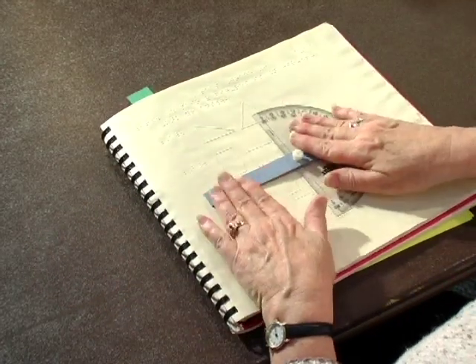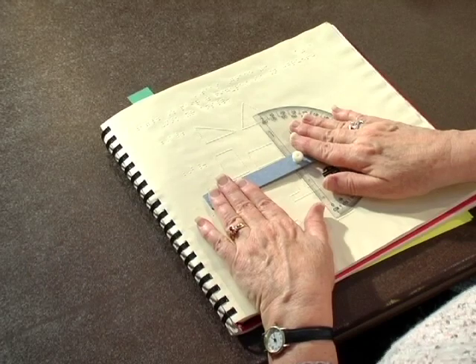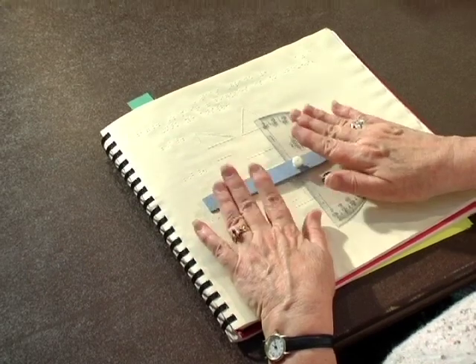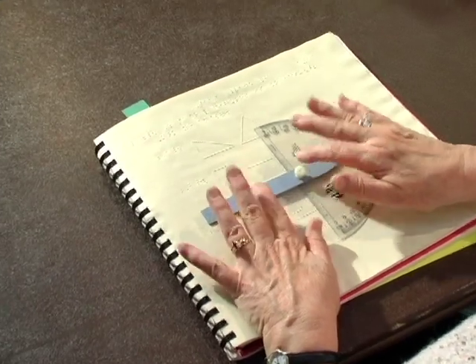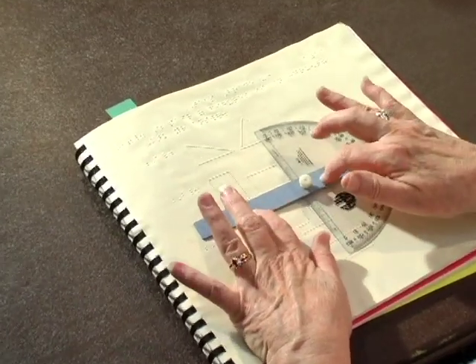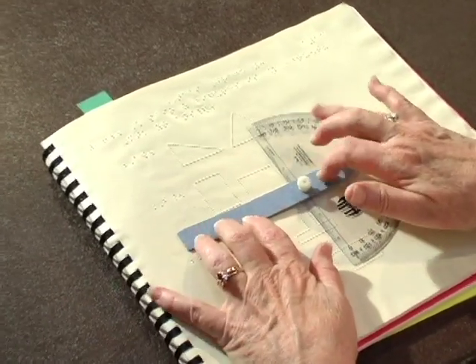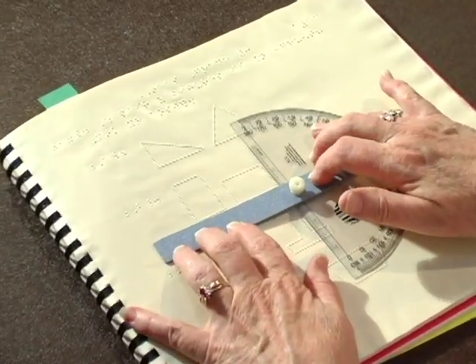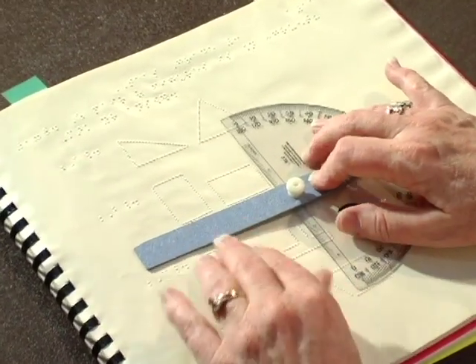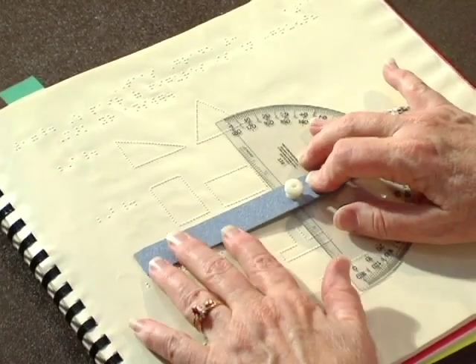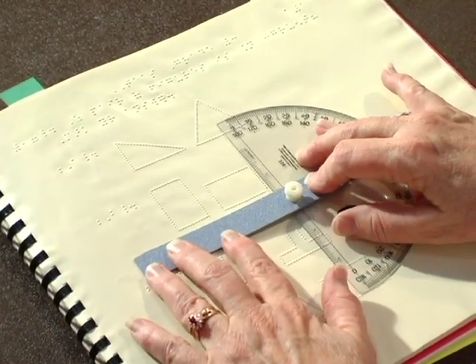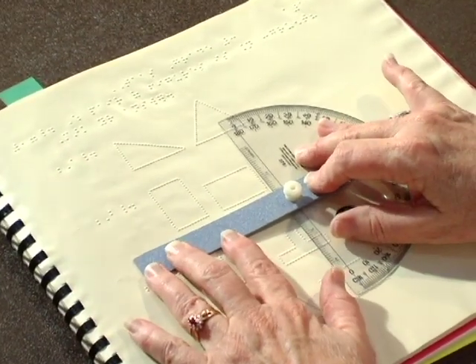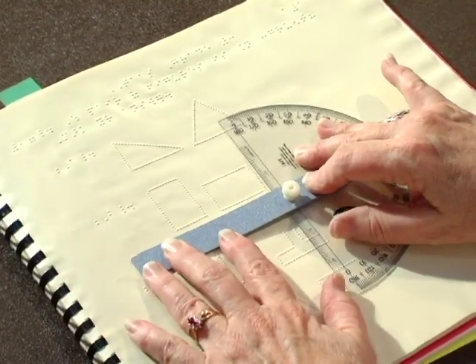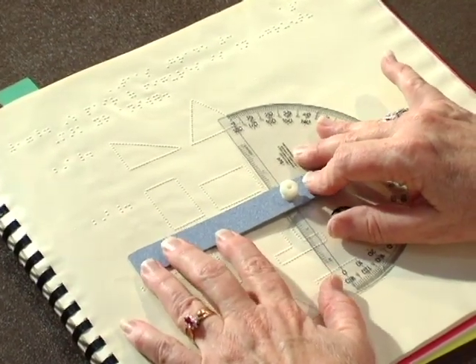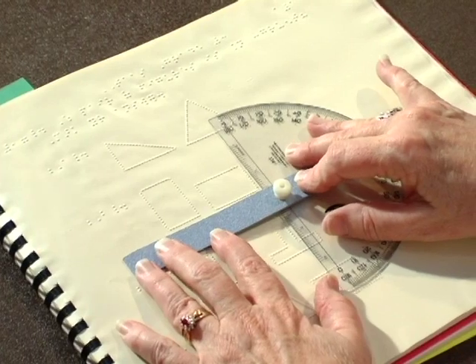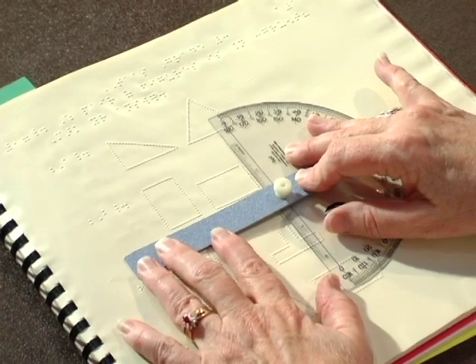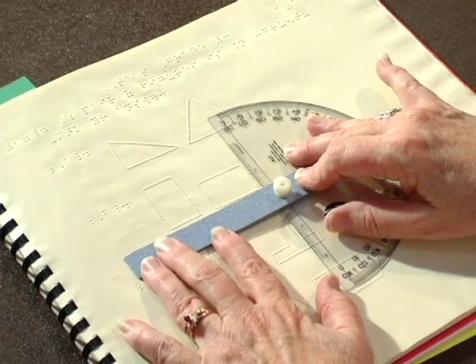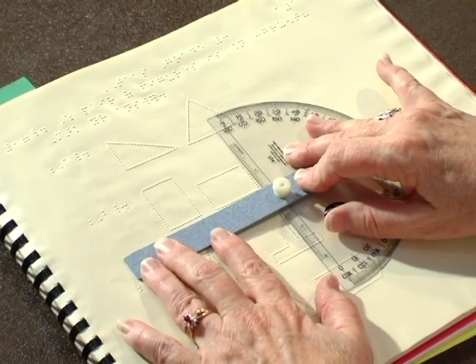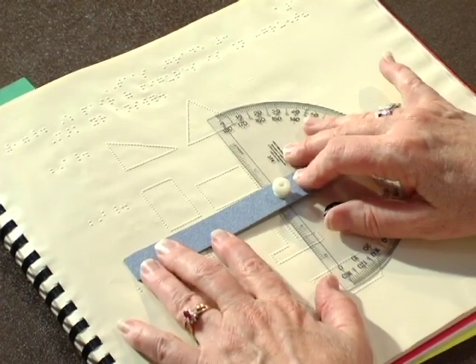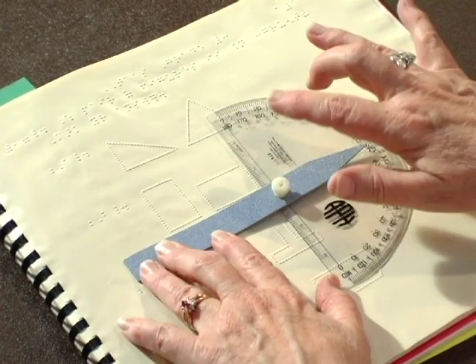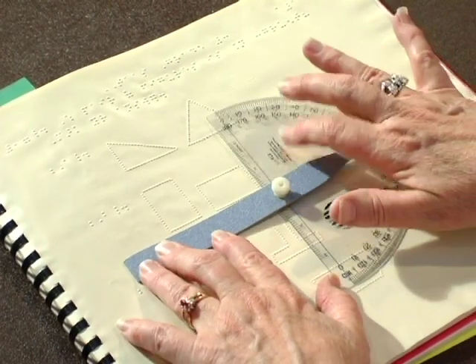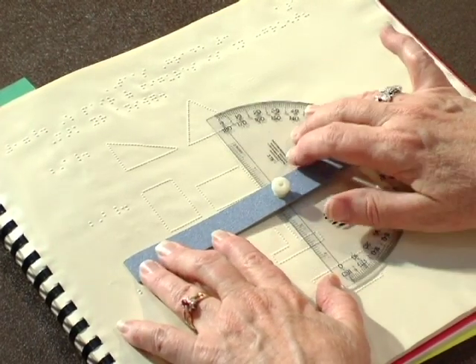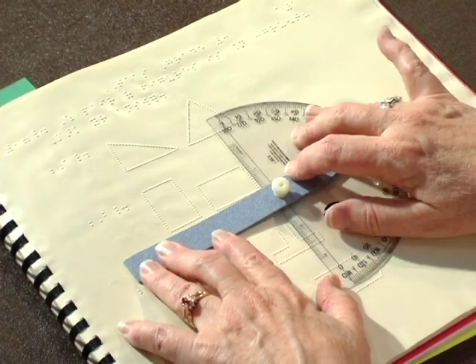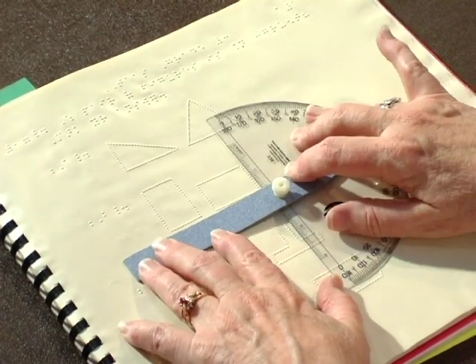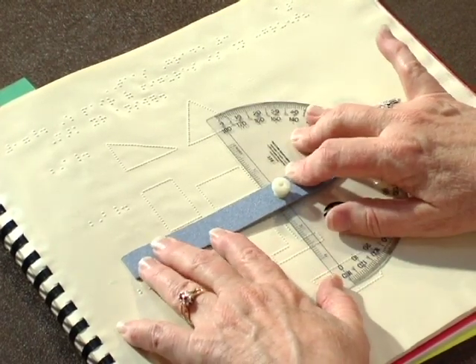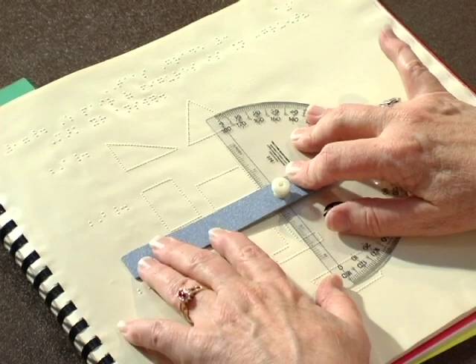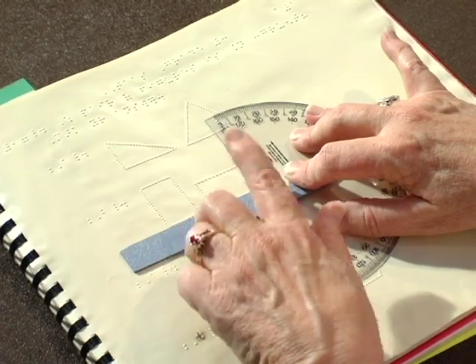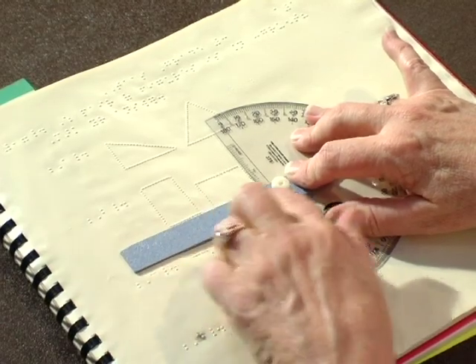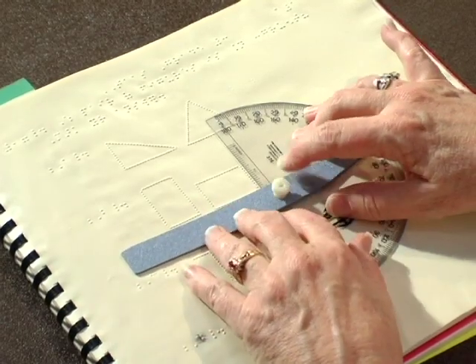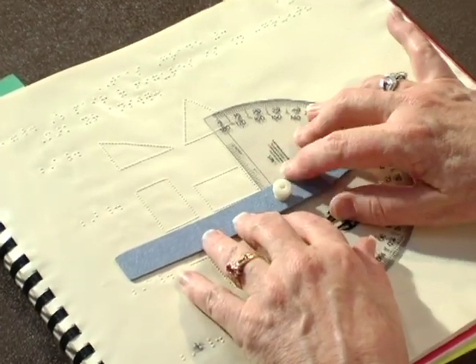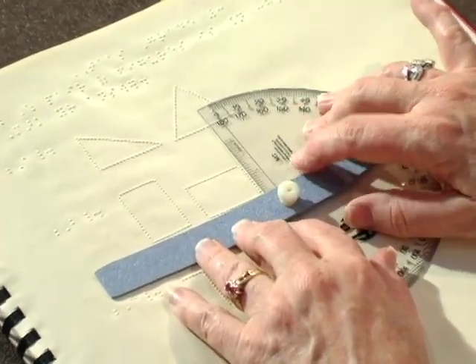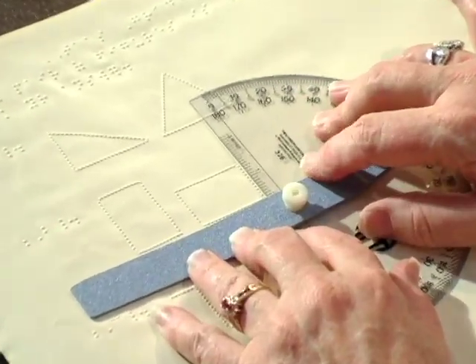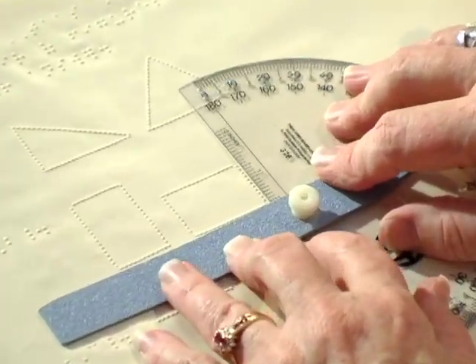It takes some practice. I particularly think that measuring is more difficult than drawing — I think drawing is just so easy. But you will need to take a little more time in learning how to measure using the APH Braille Print Protractor.